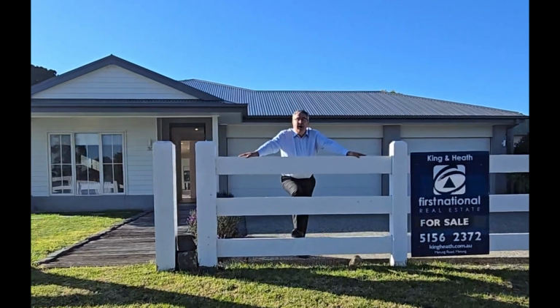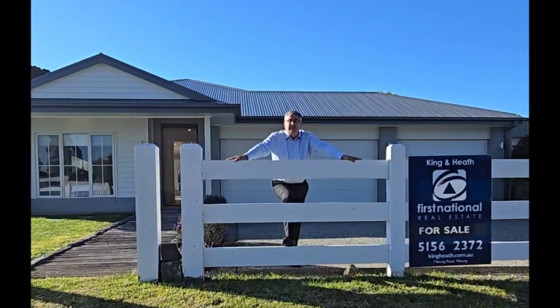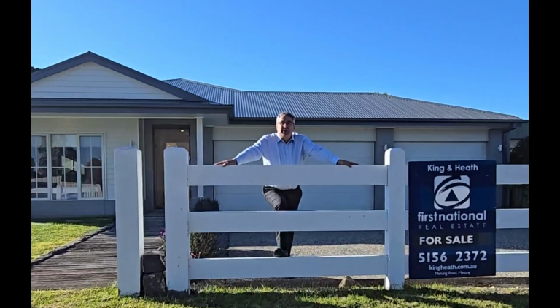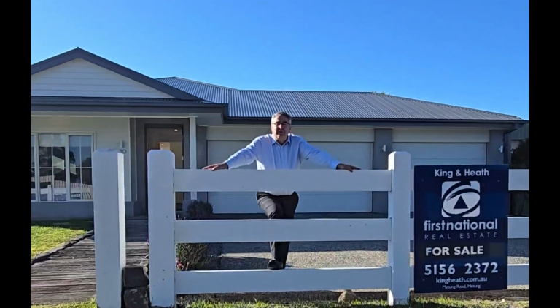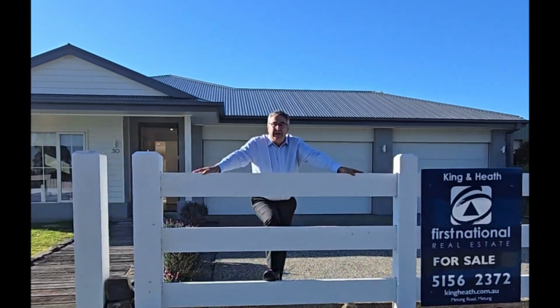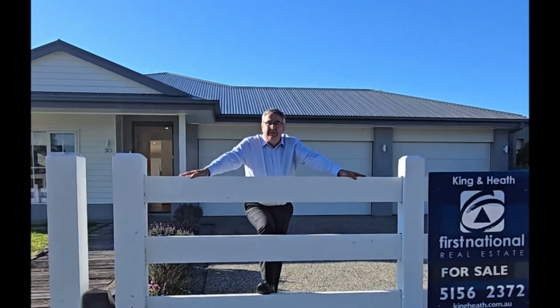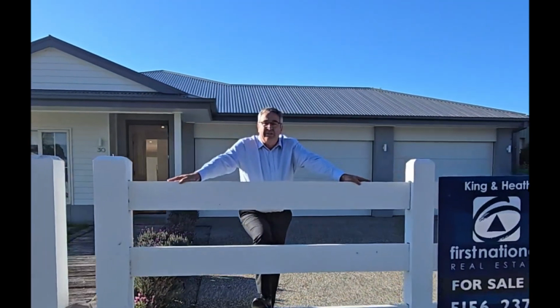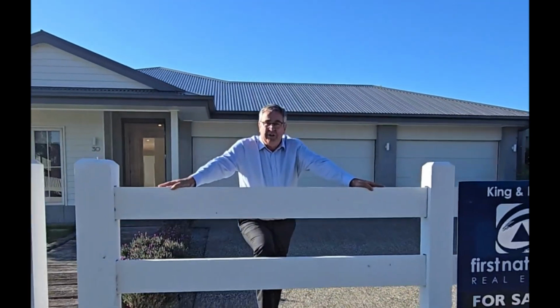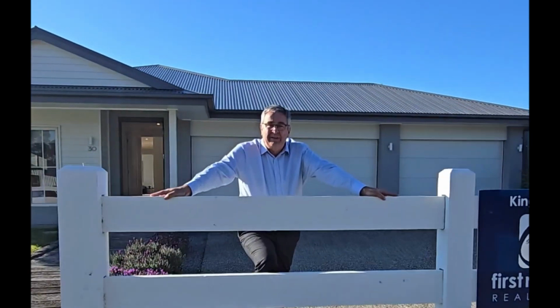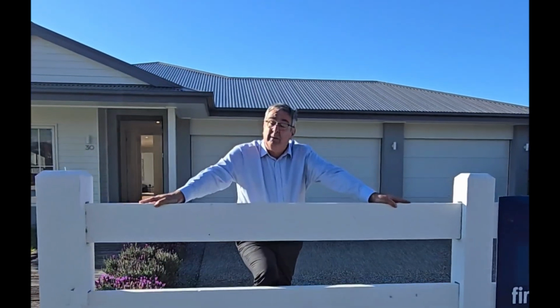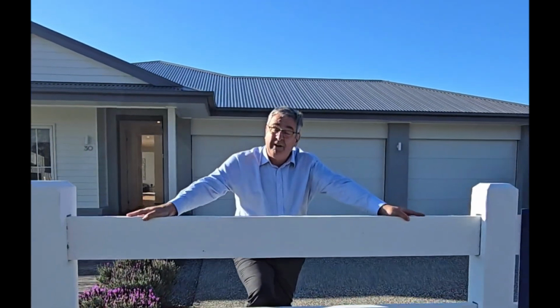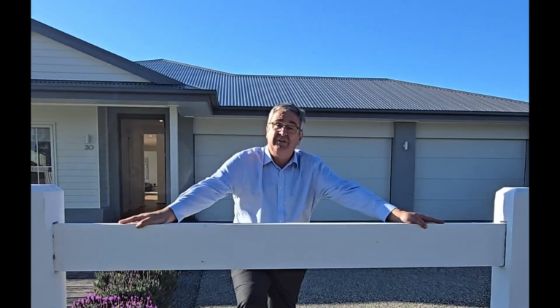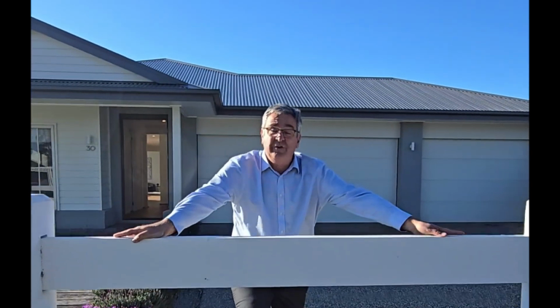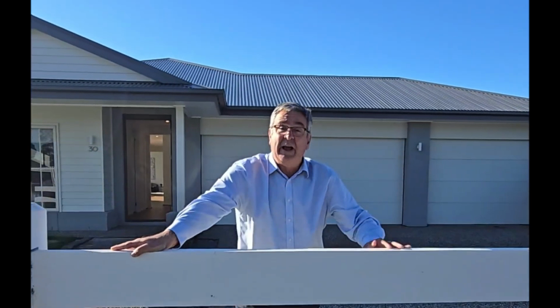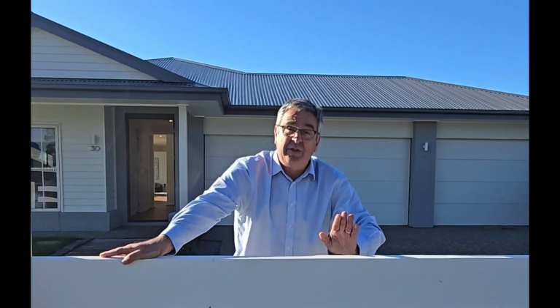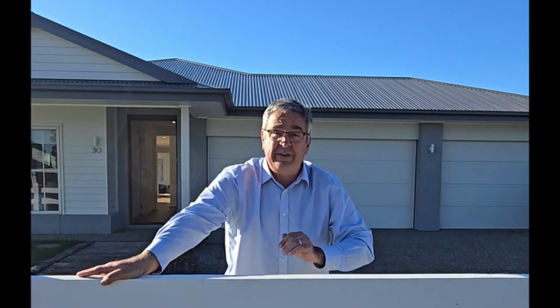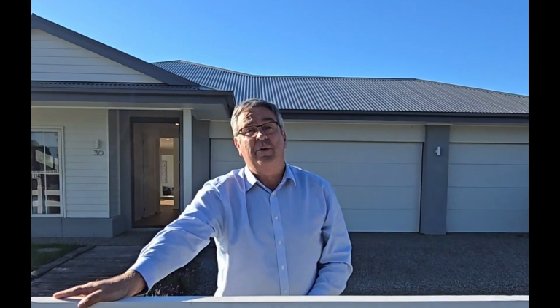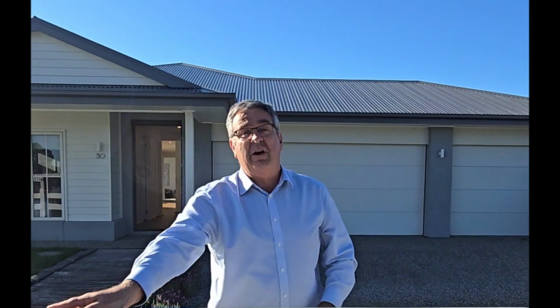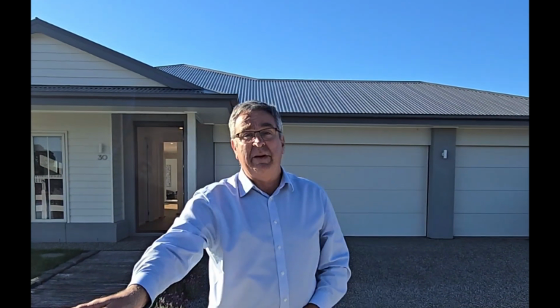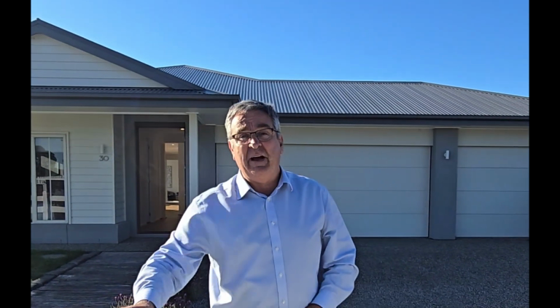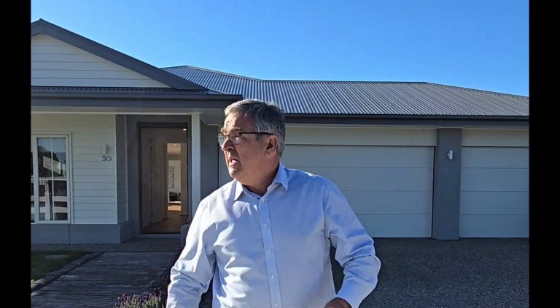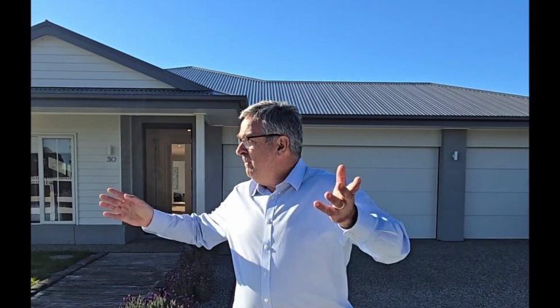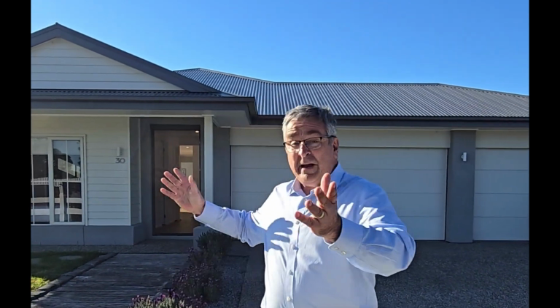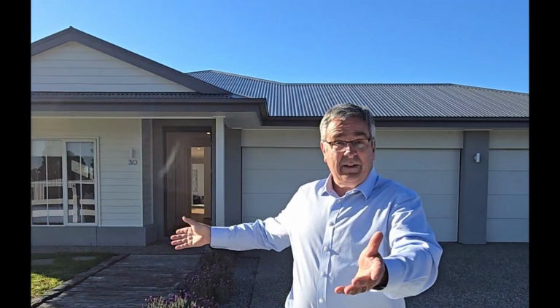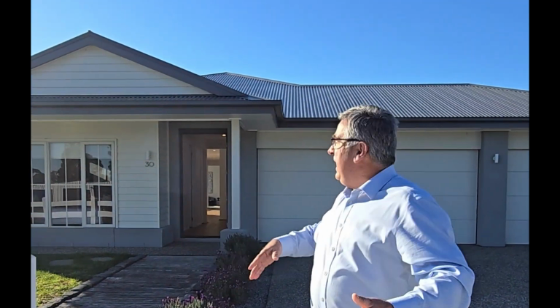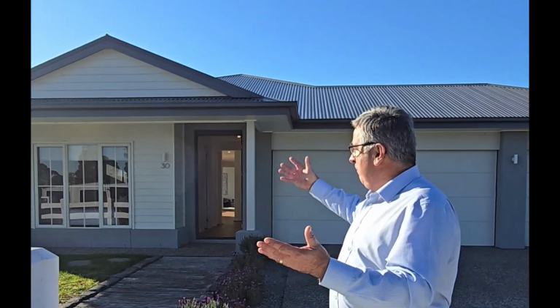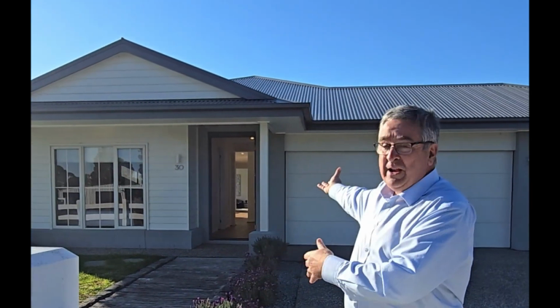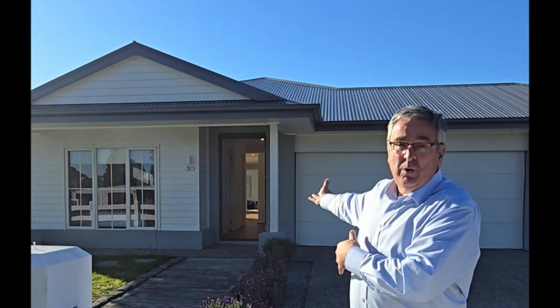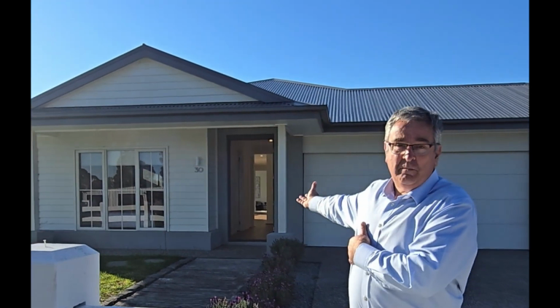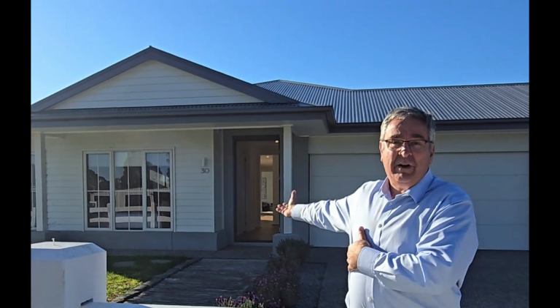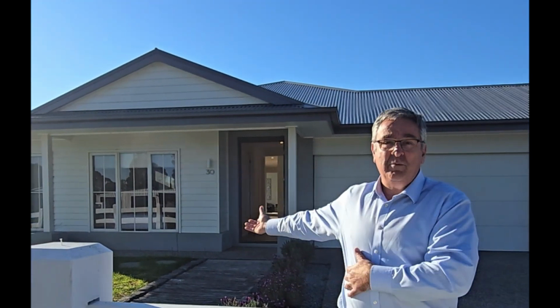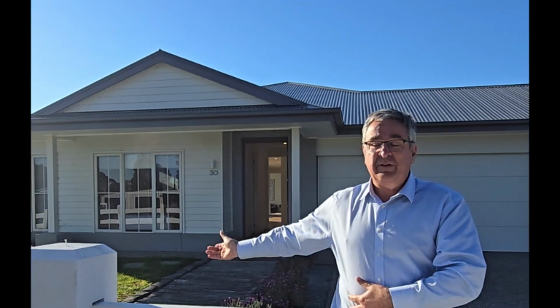Hi, Richard O'Byrne from Kingheath First National in Meetung. I'm proud to bring to you today 30 Swan Drive in Meetung. Basically, a brand new home, ready to move into.